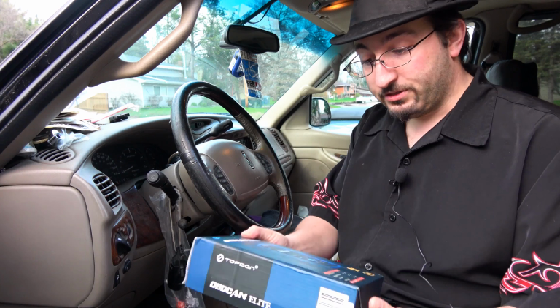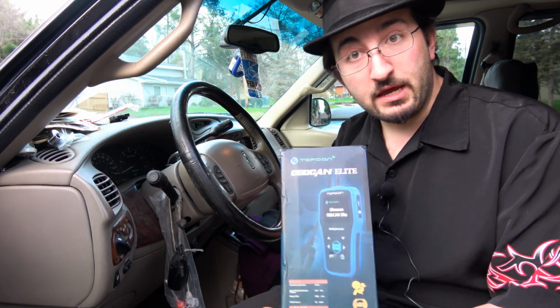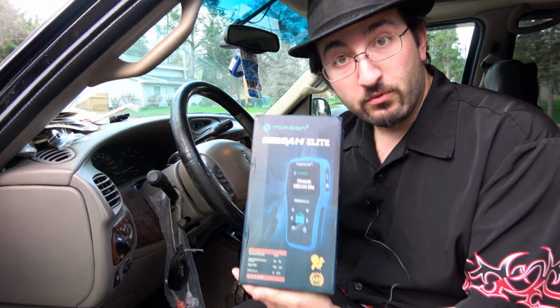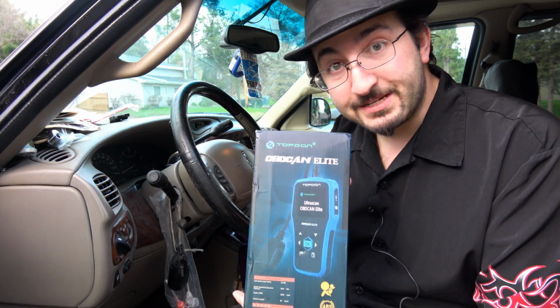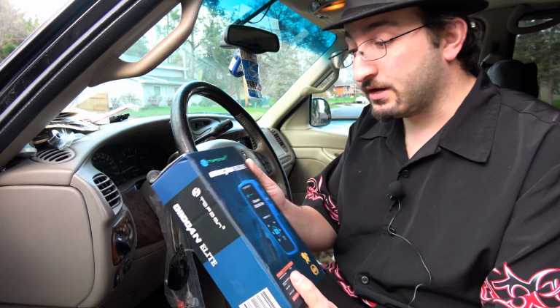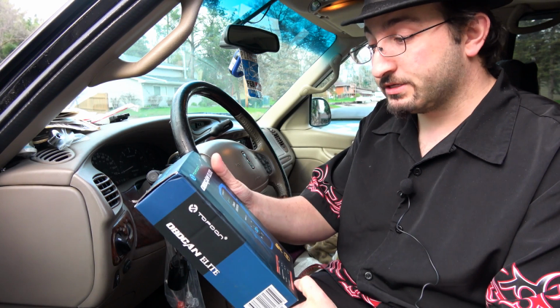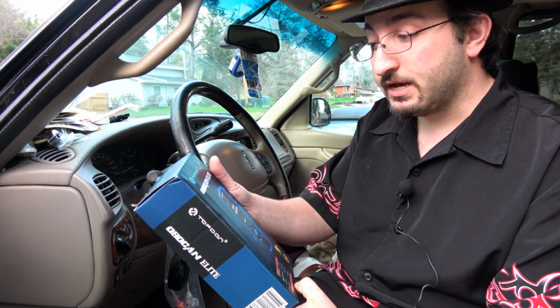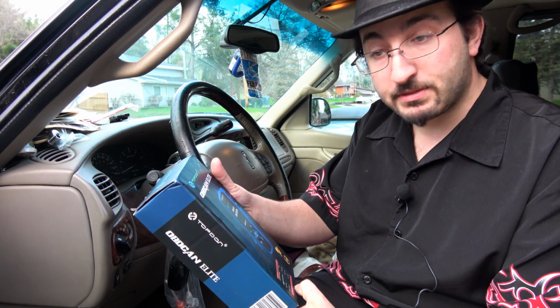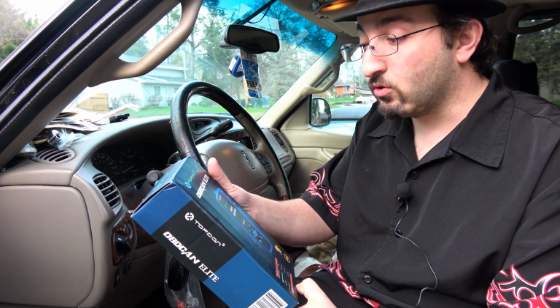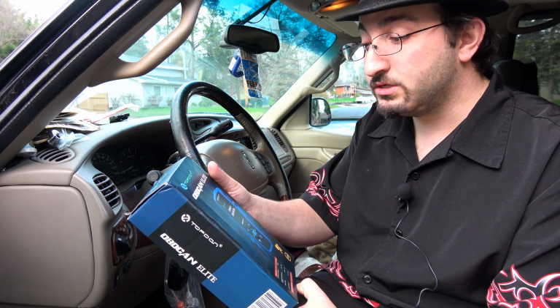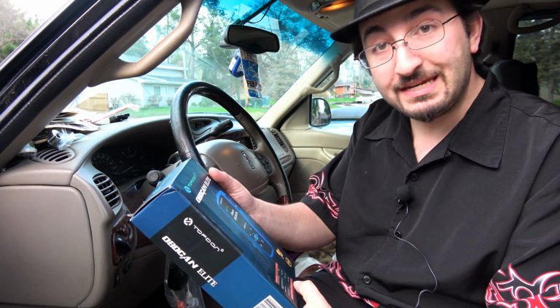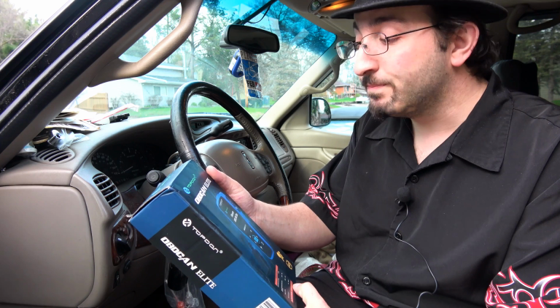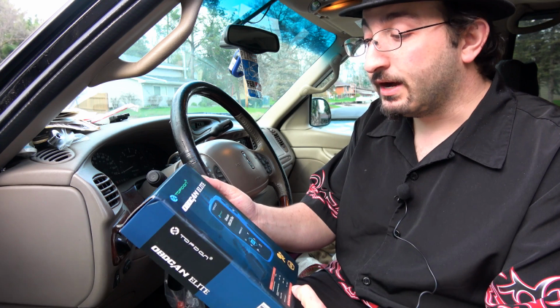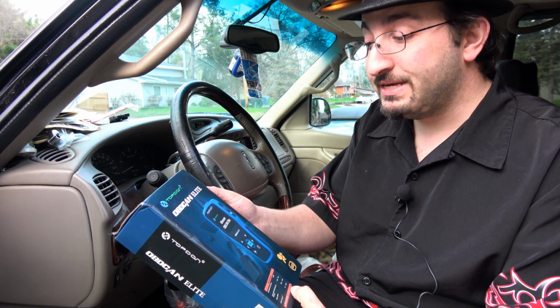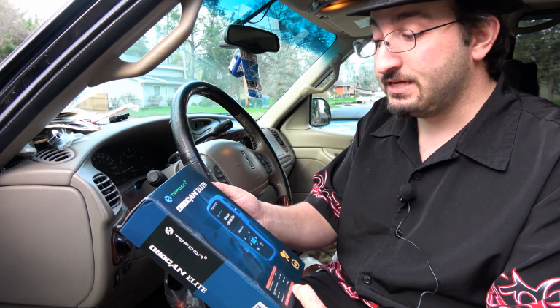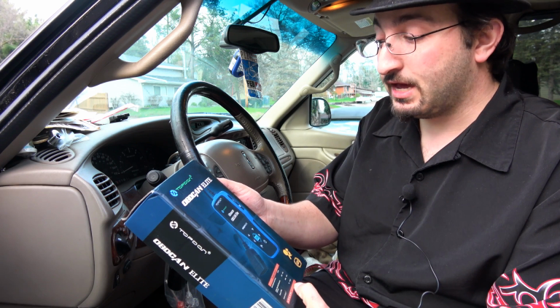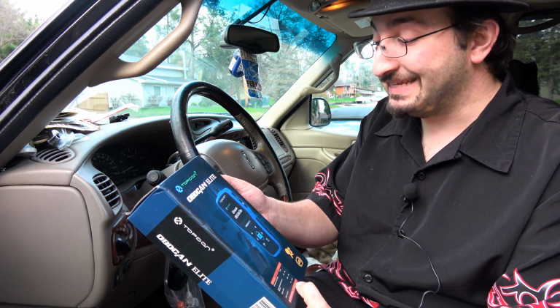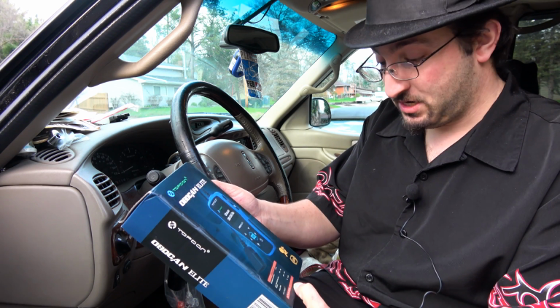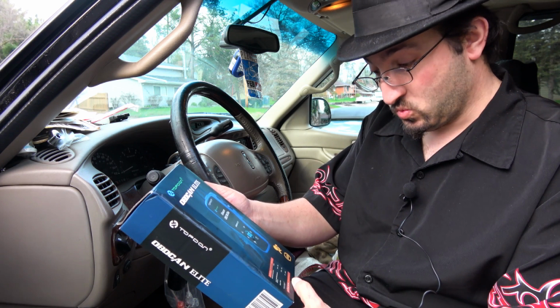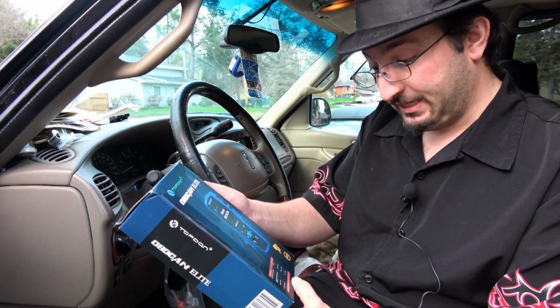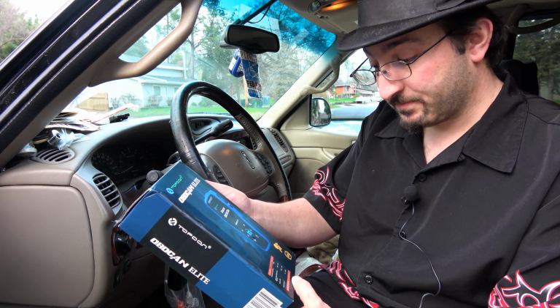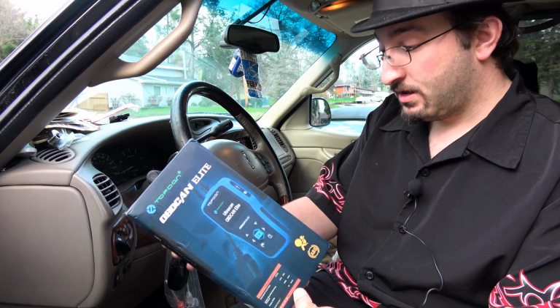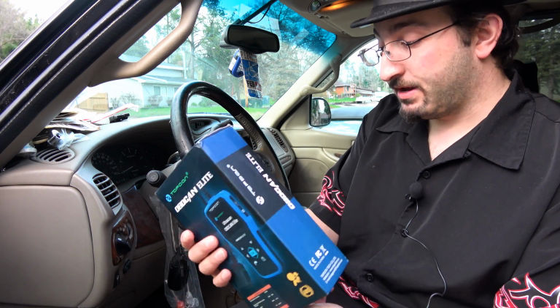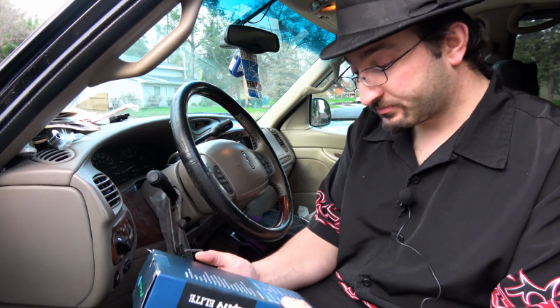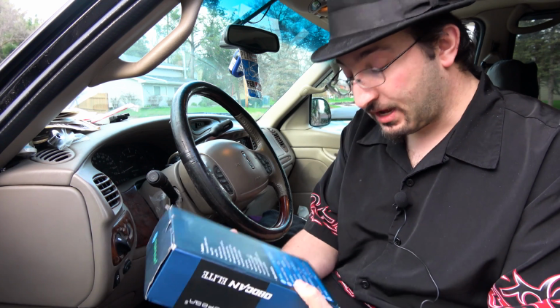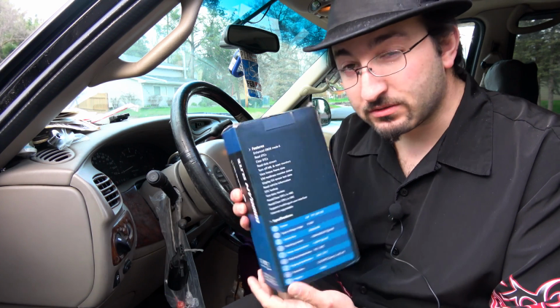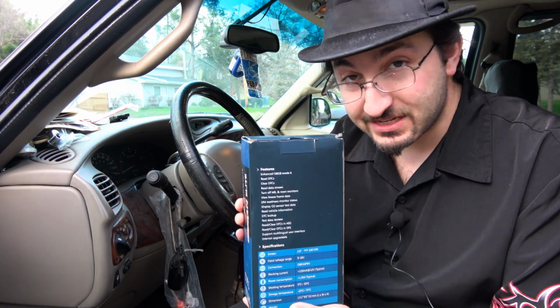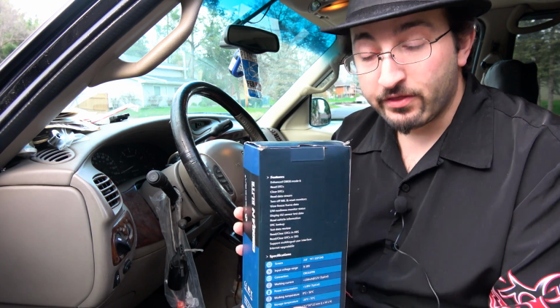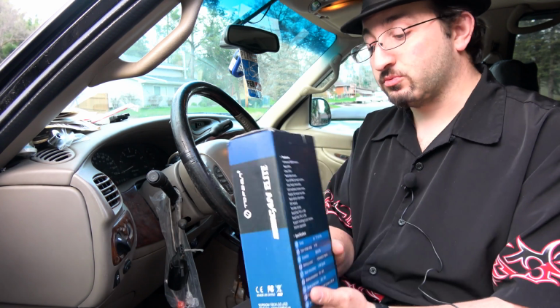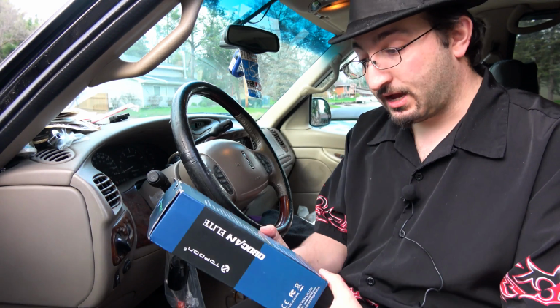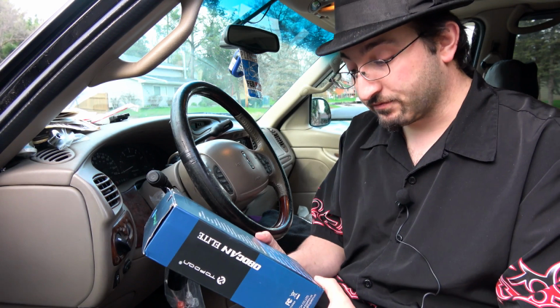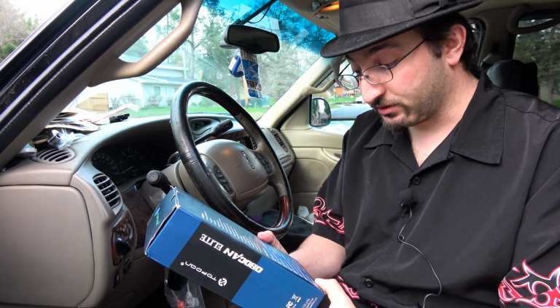Today we are testing and unboxing a top-down OBD reader, the OBD-CAN Elite. This one is a little more advanced than the last one I tested for you guys at the launch.